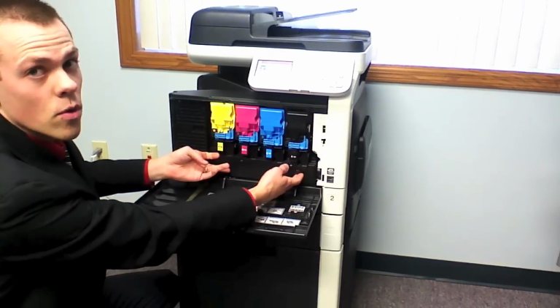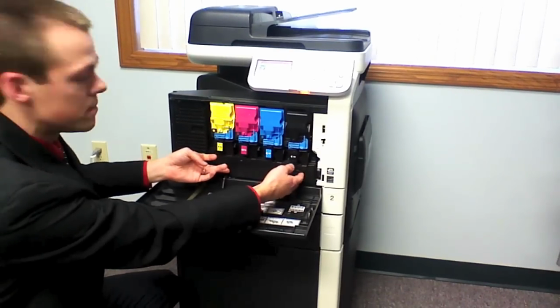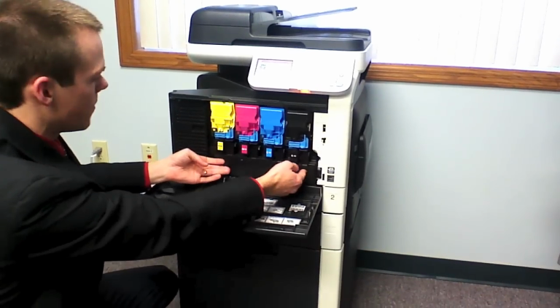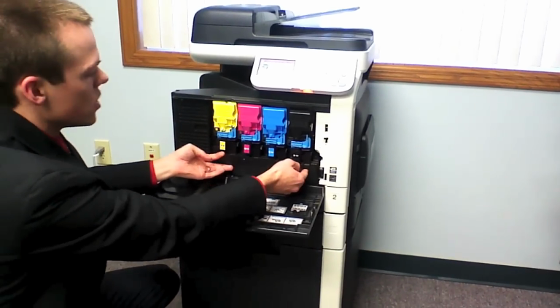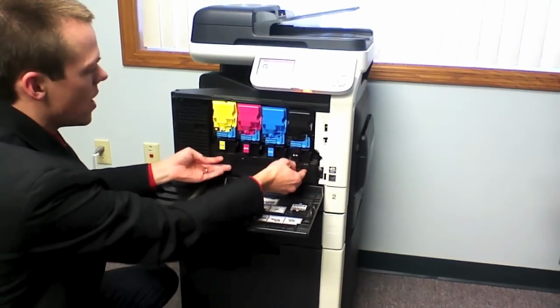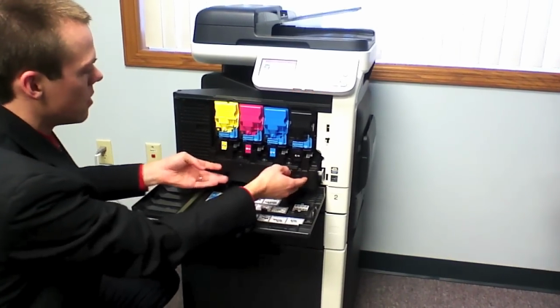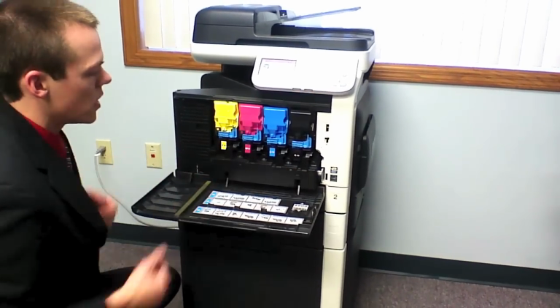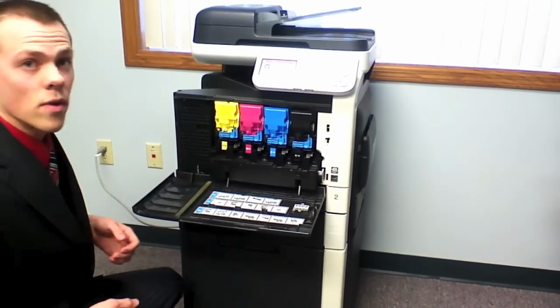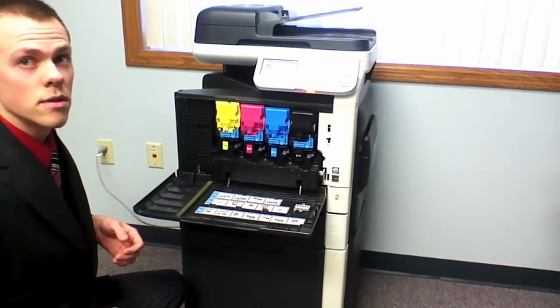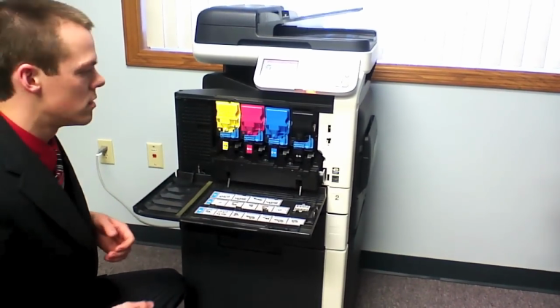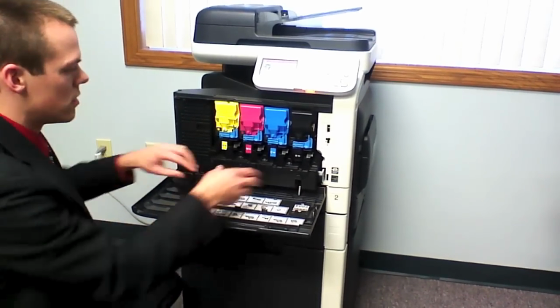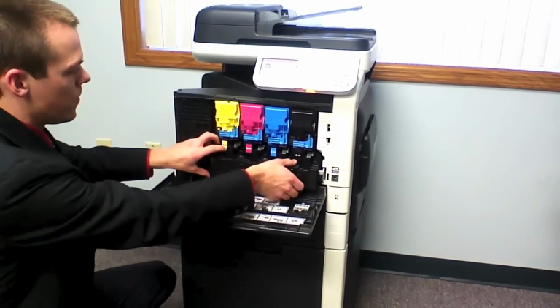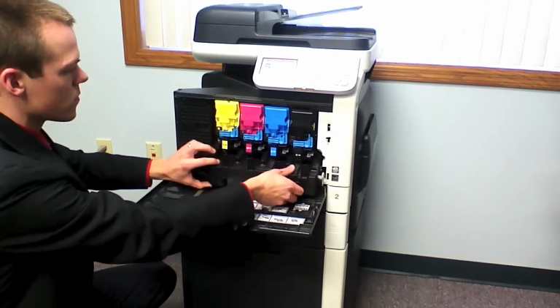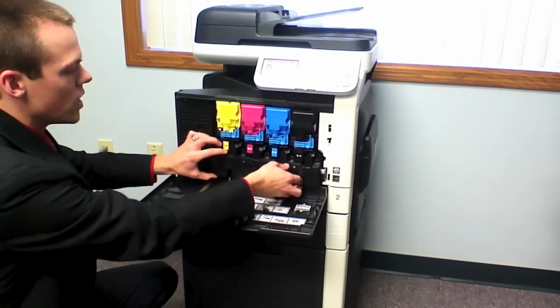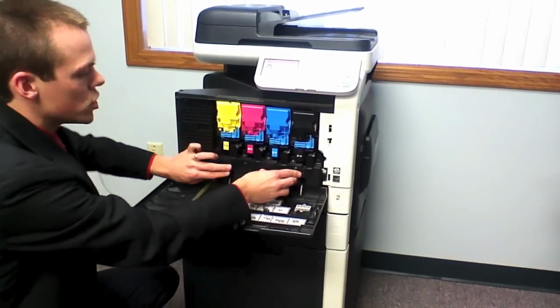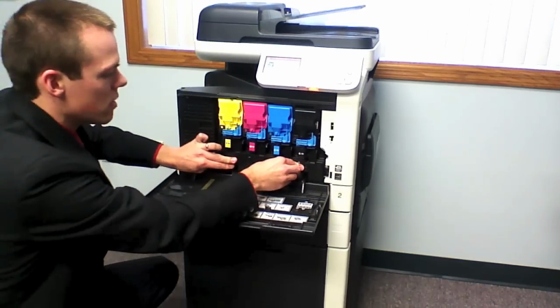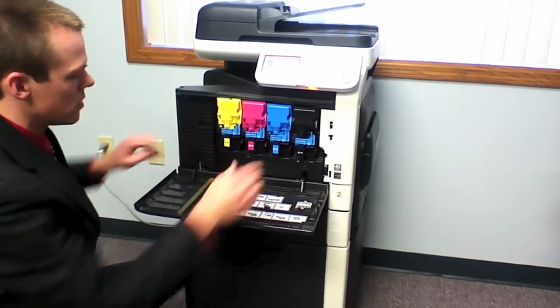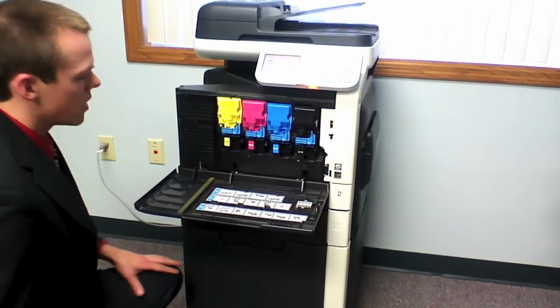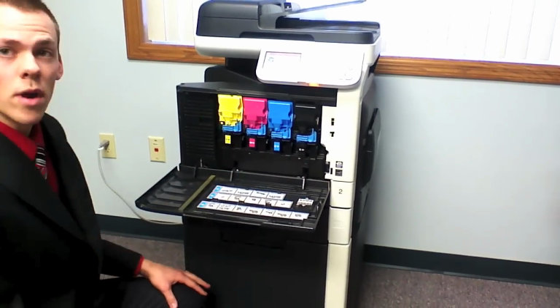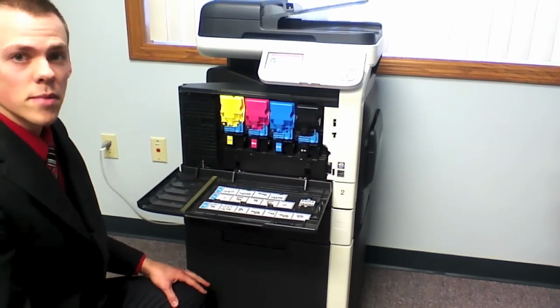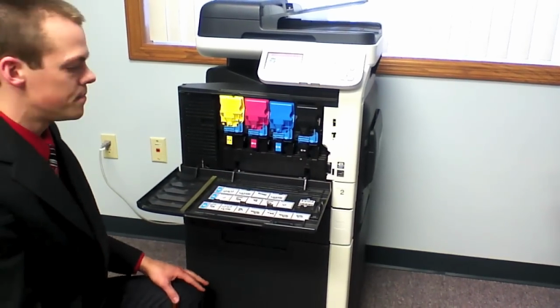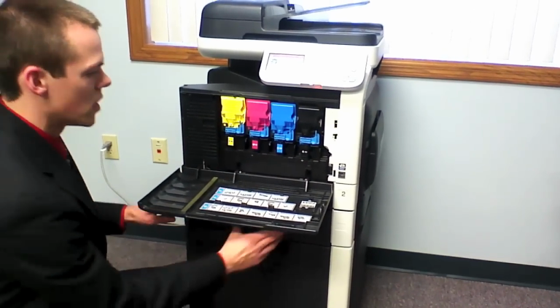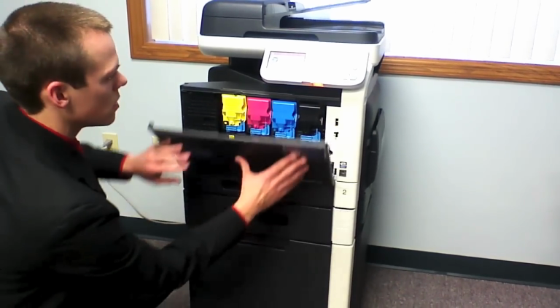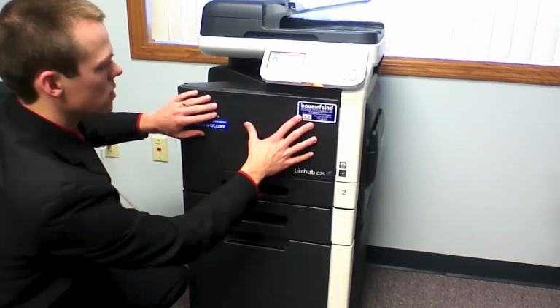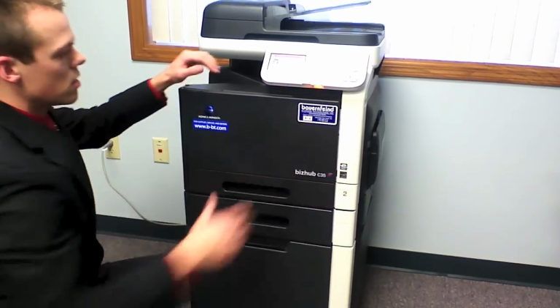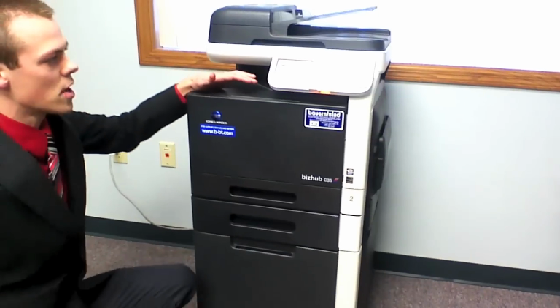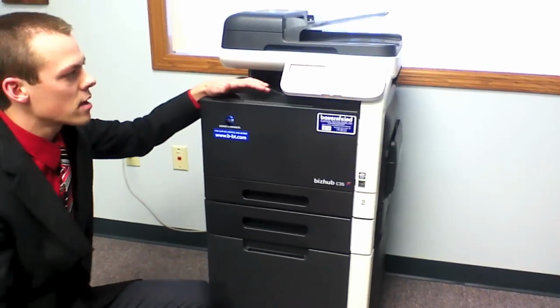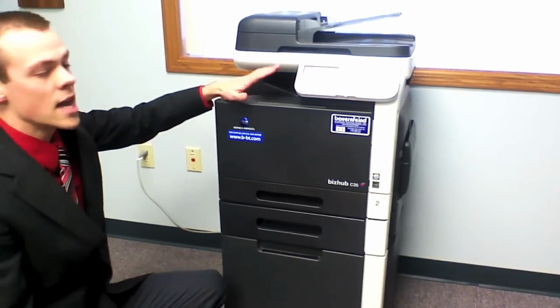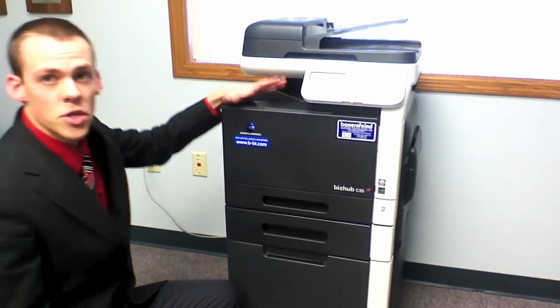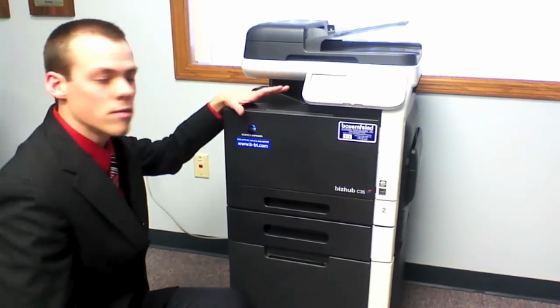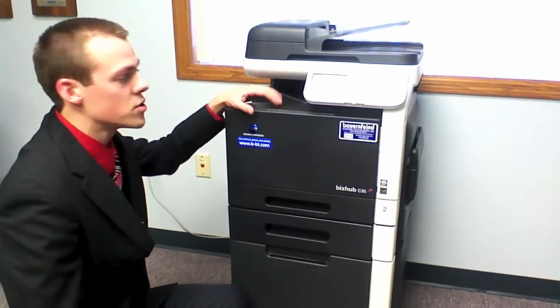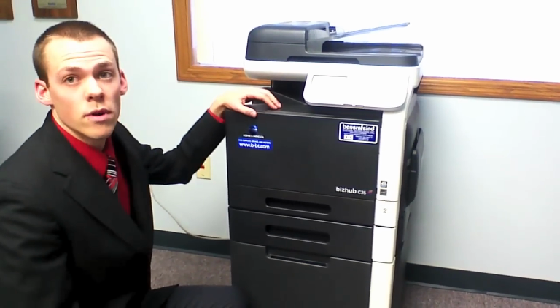You lift up and pull out the waste toner box, then push it back in and it'll click right back in place. Put your cover back and let the machine replenish the toner.